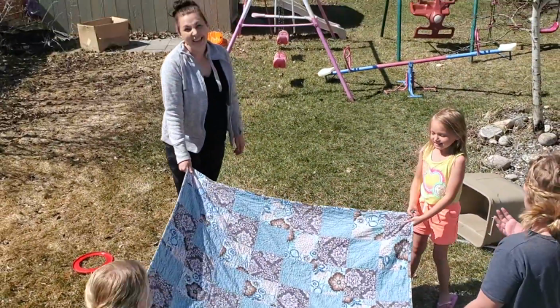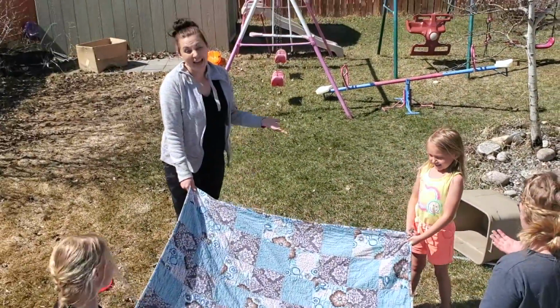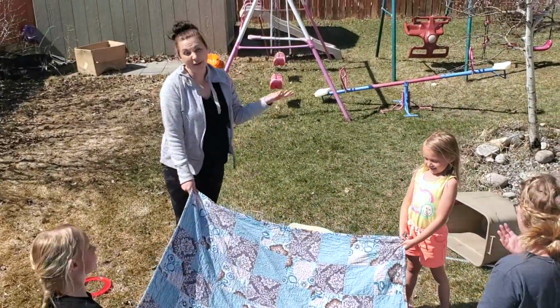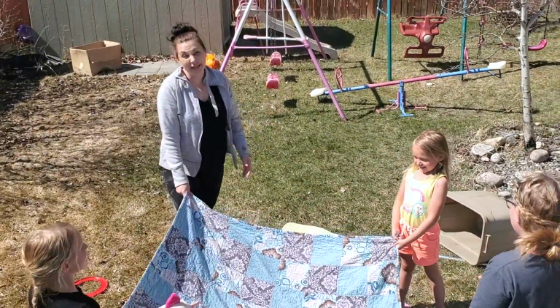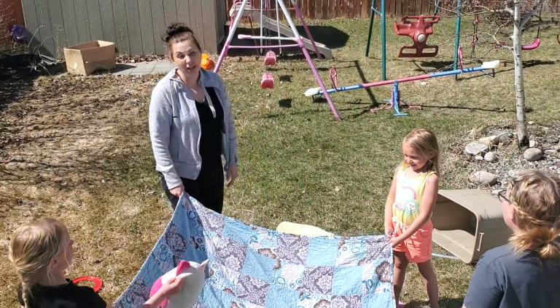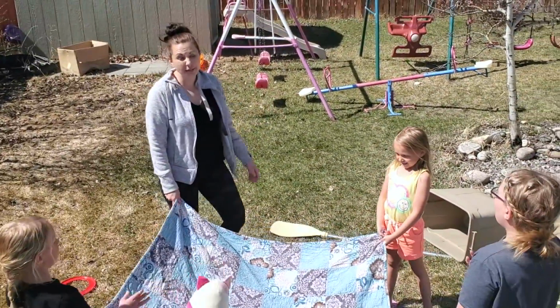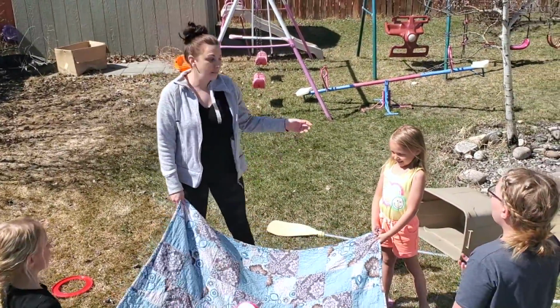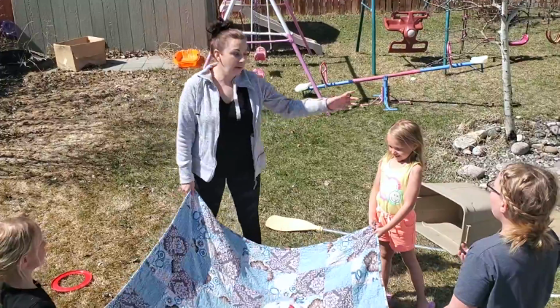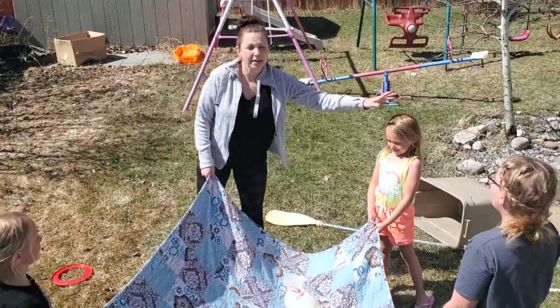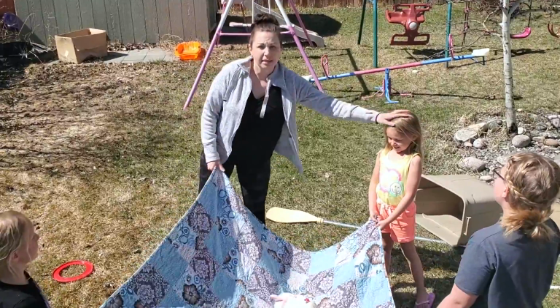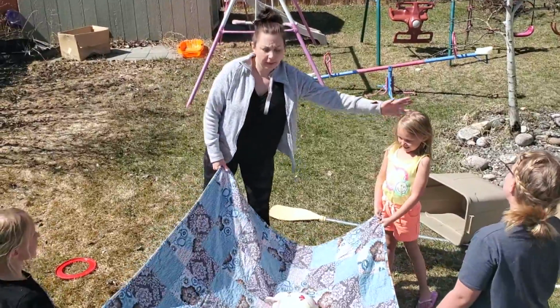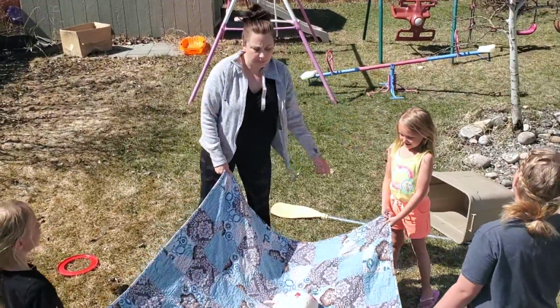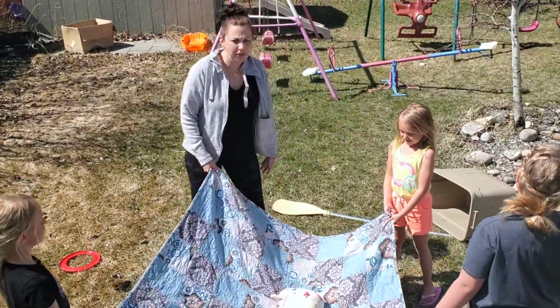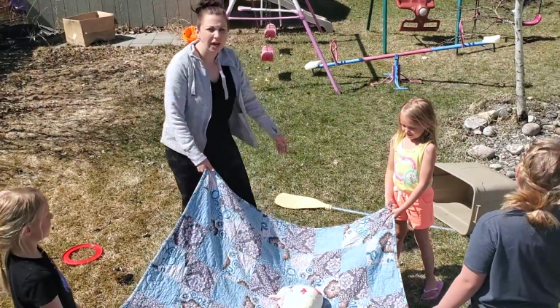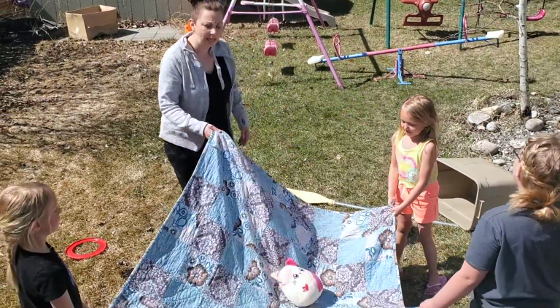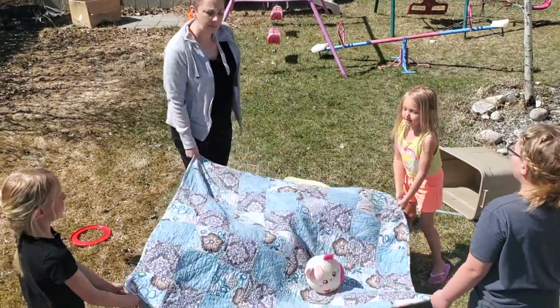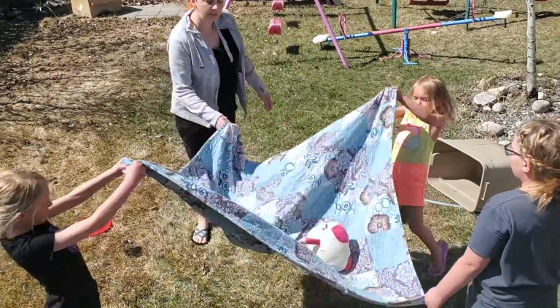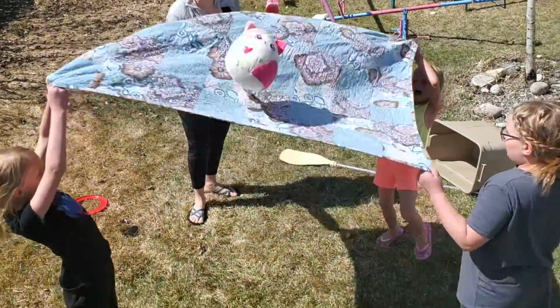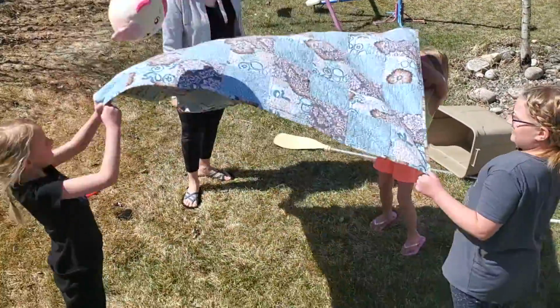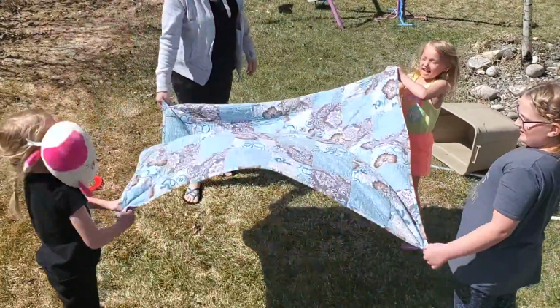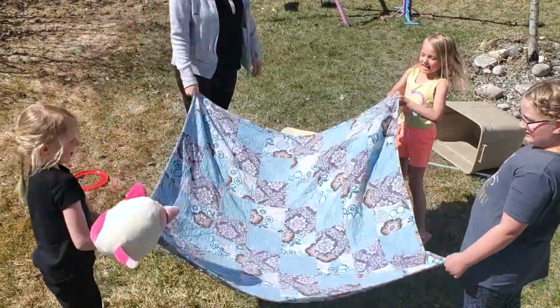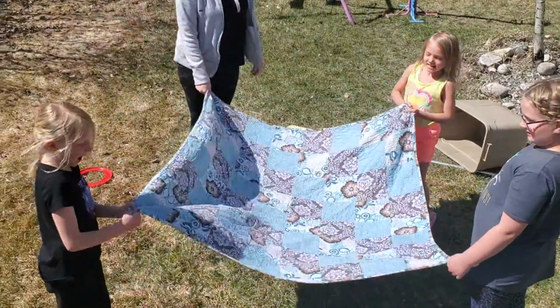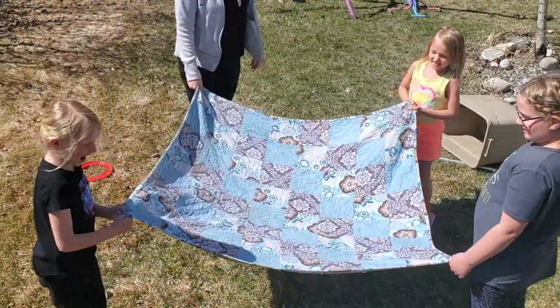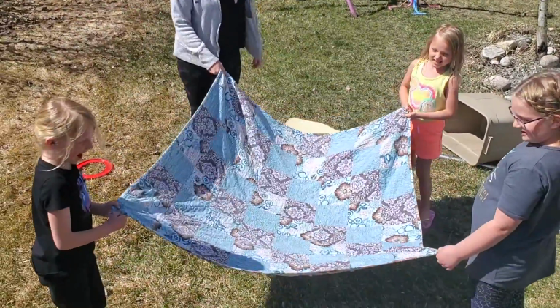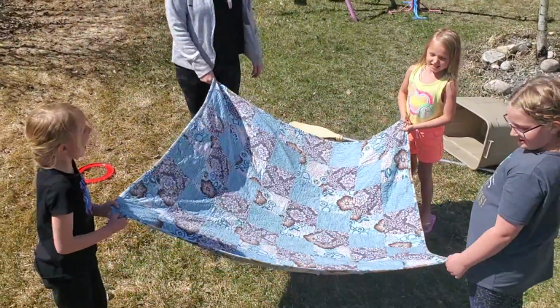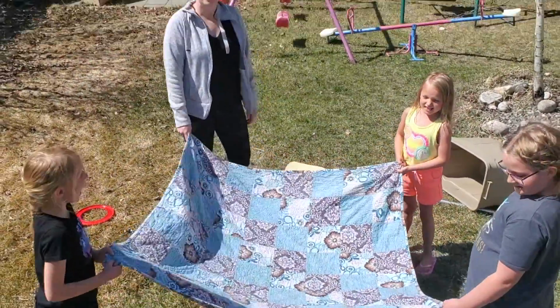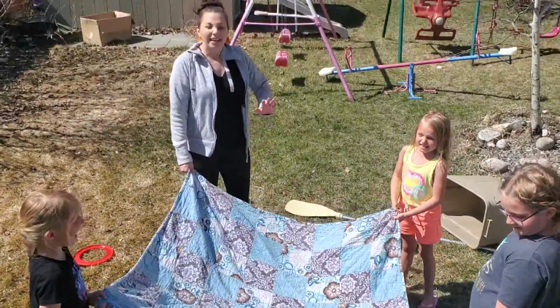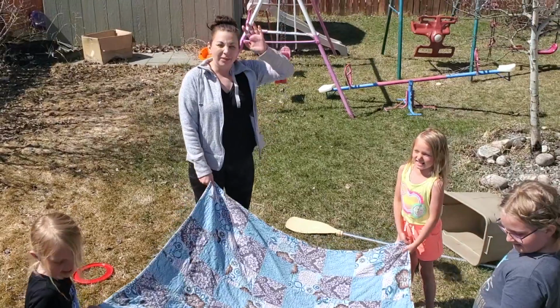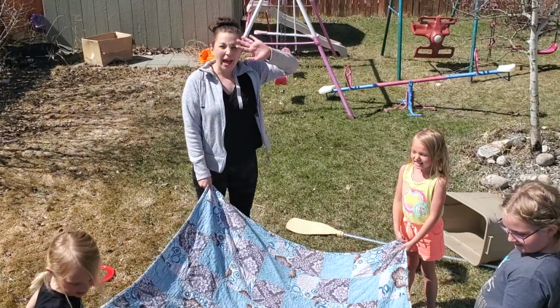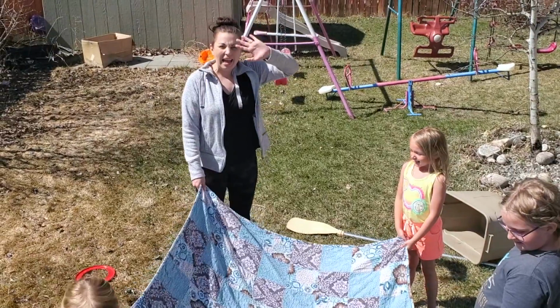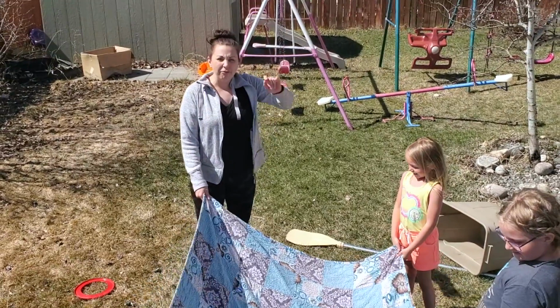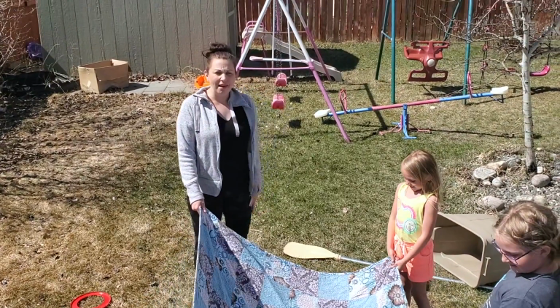Jenna wants to be crazy, but you're supposed to try to keep it on the blanket. Bye, have fun!